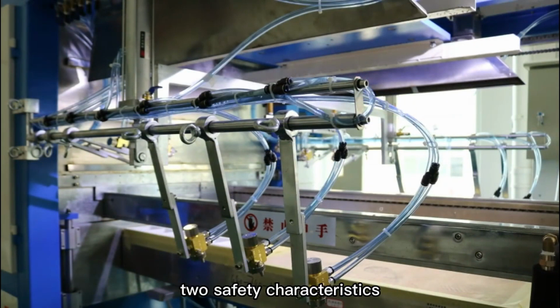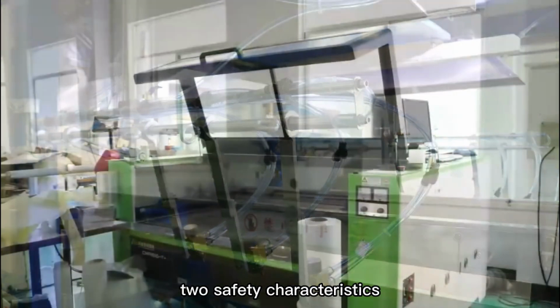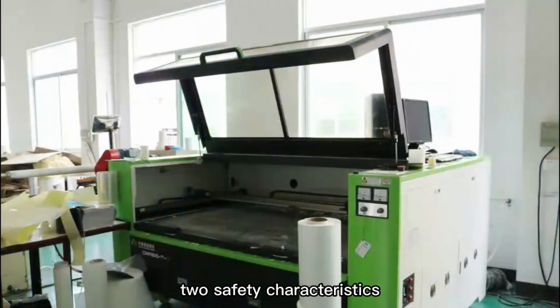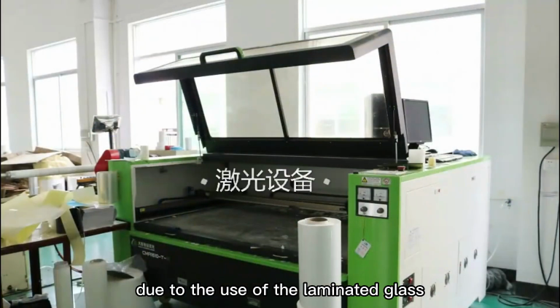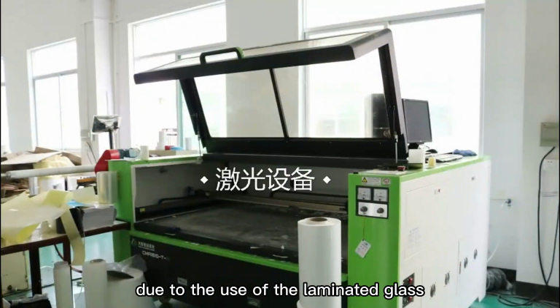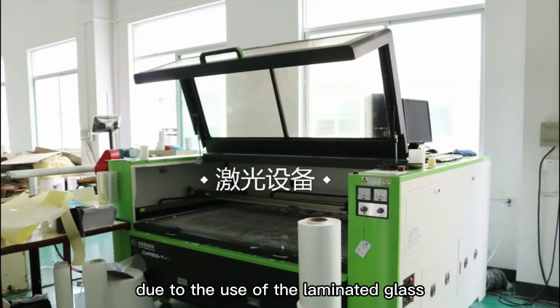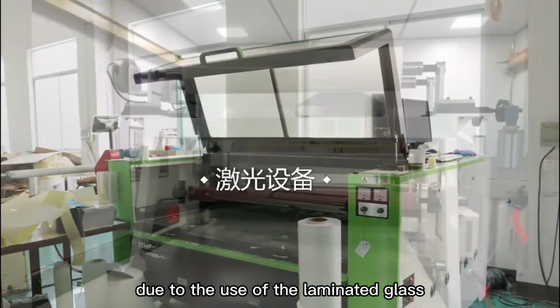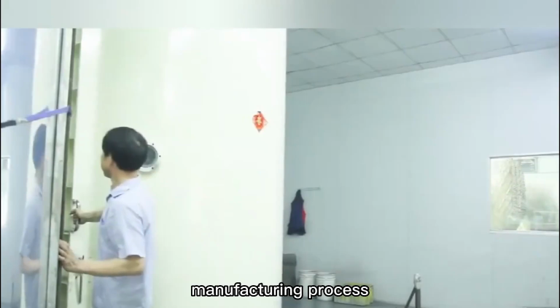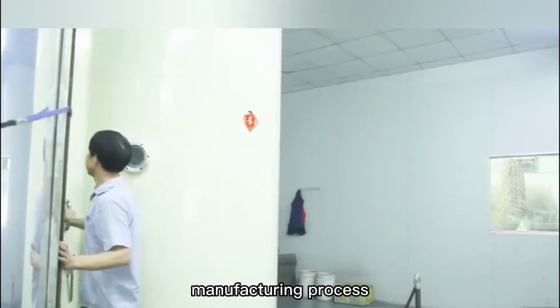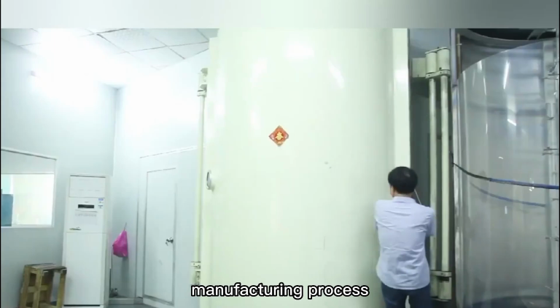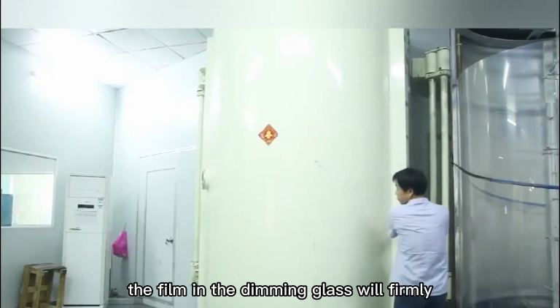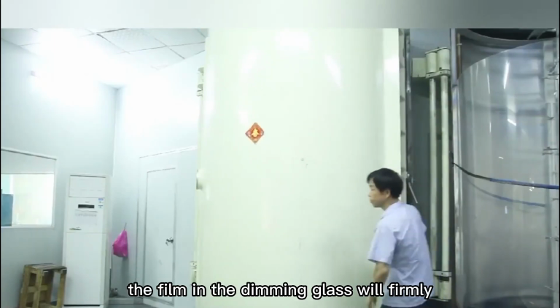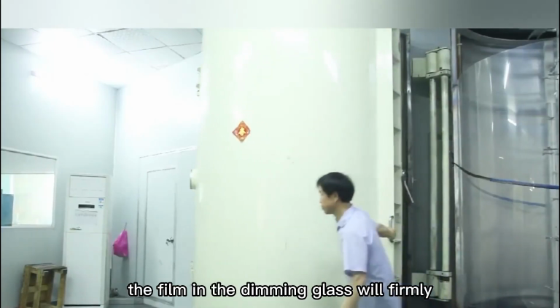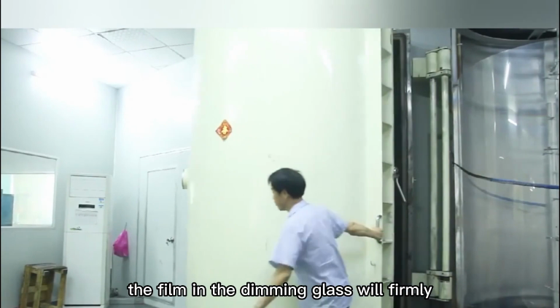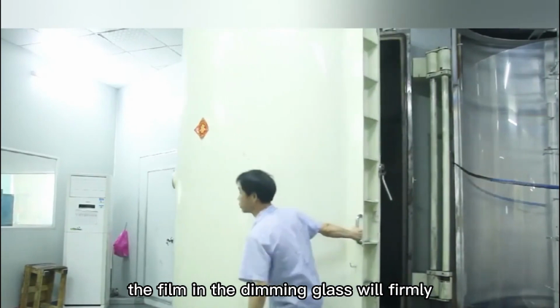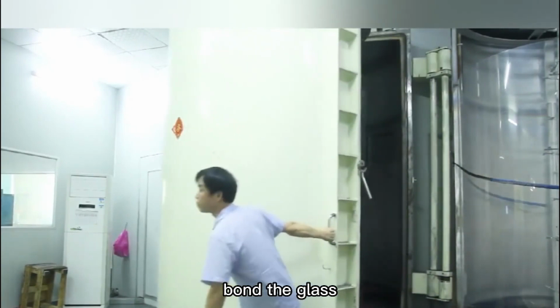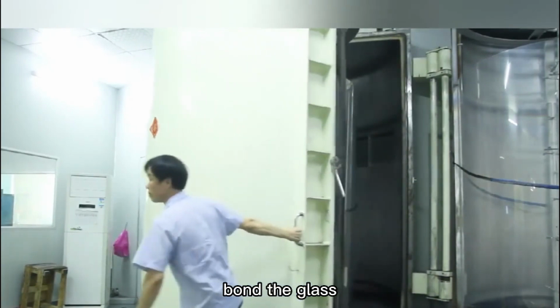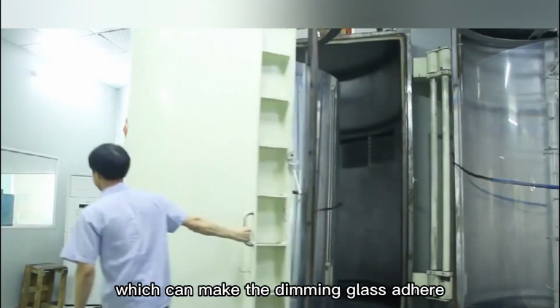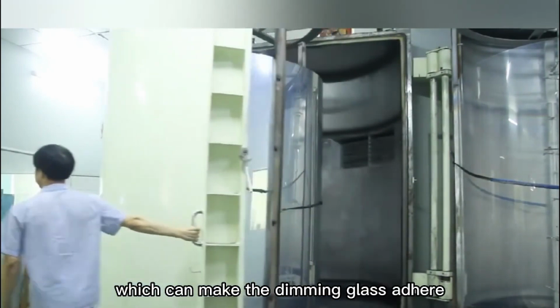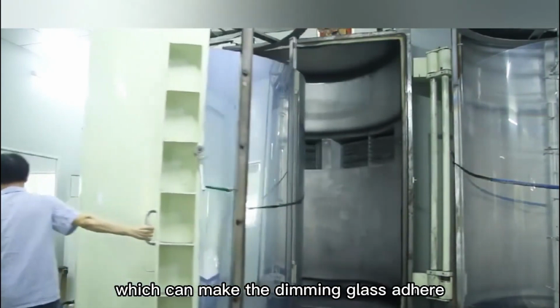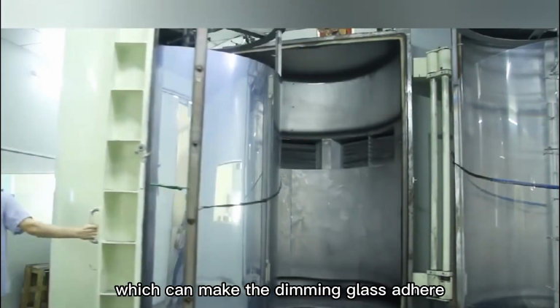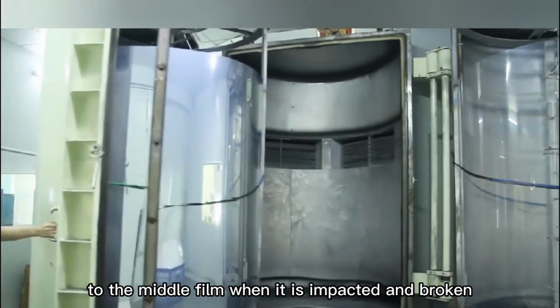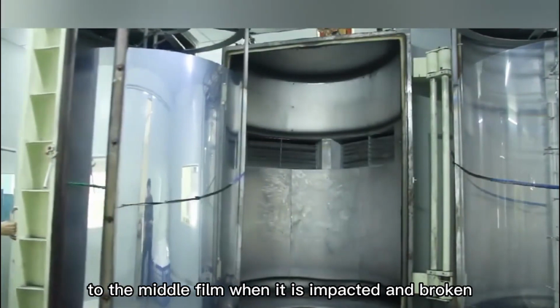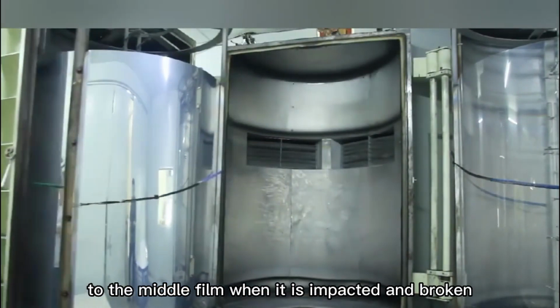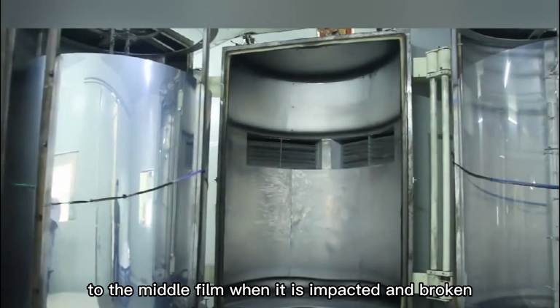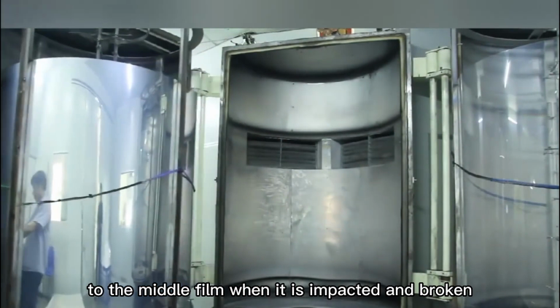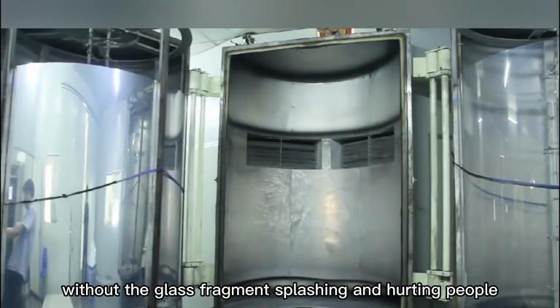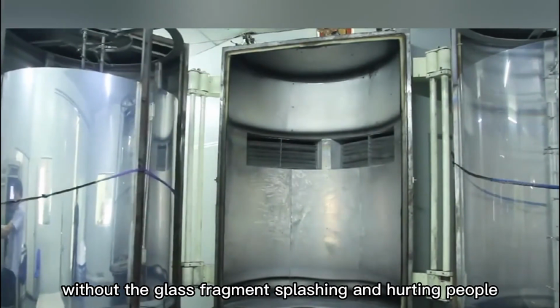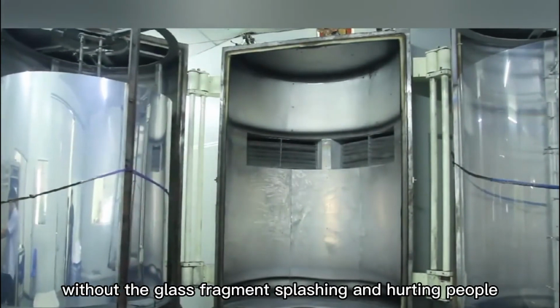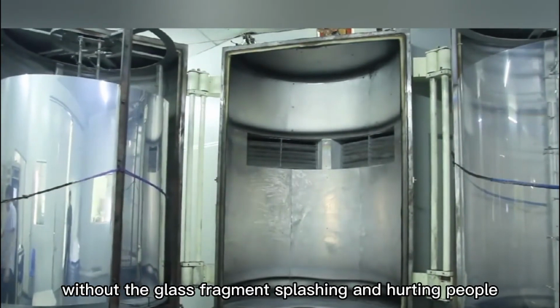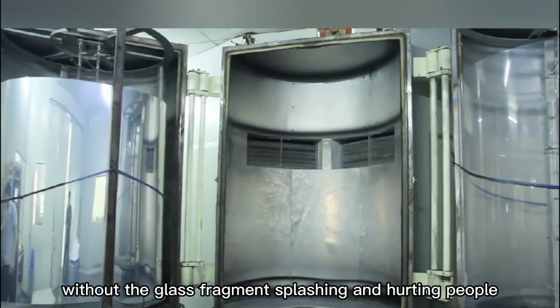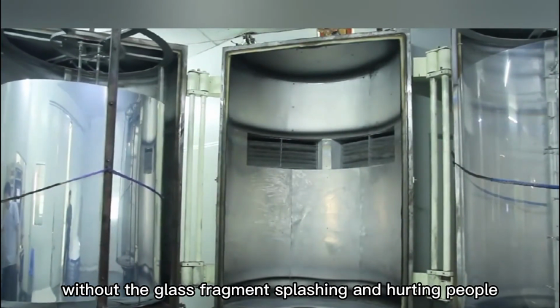2. Safety Characteristics: Due to the use of the laminated glass manufacturing process, the film in the dimming glass will firmly bond the glass, which can make the dimming glass adhere to the middle film when it is impacted and broken, without the glass fragments splashing and hurting people.